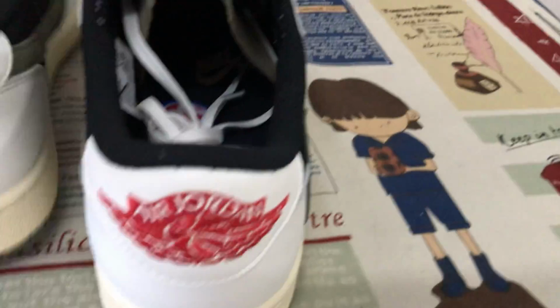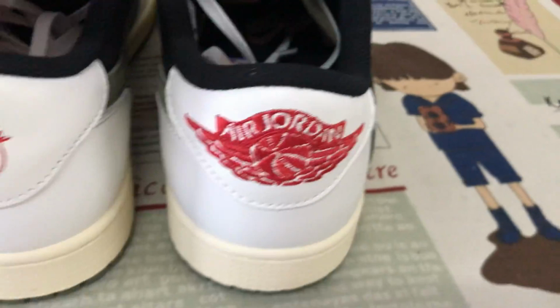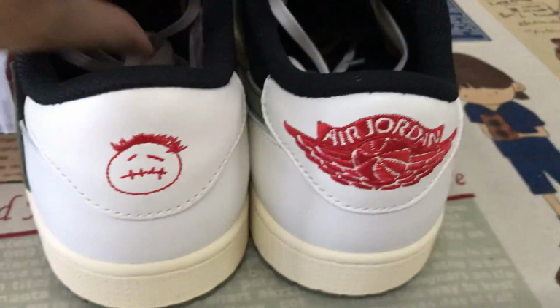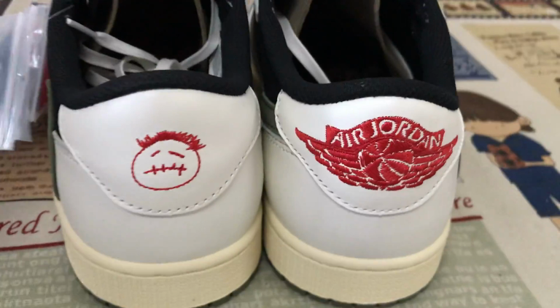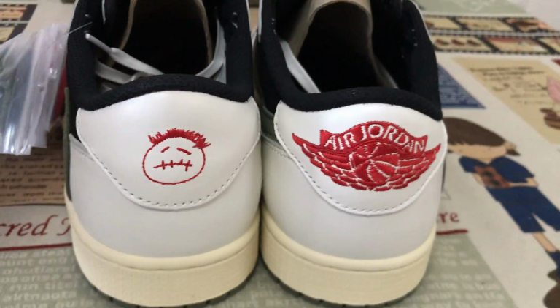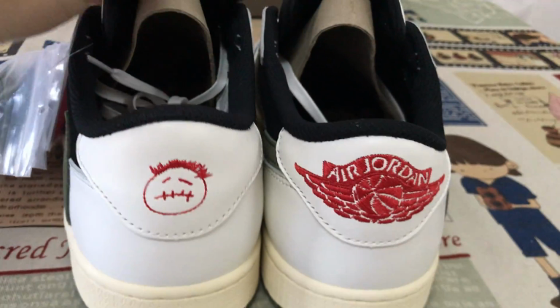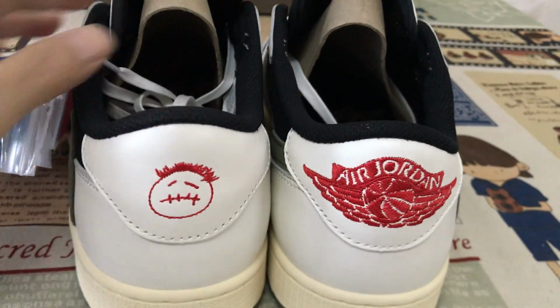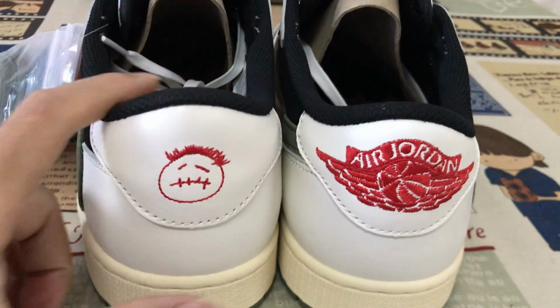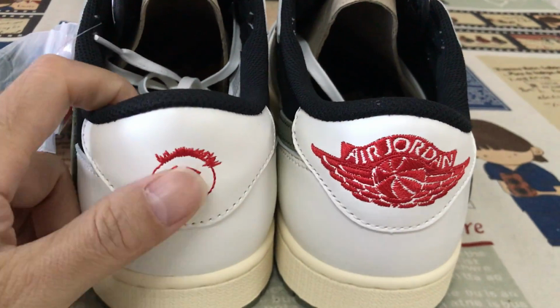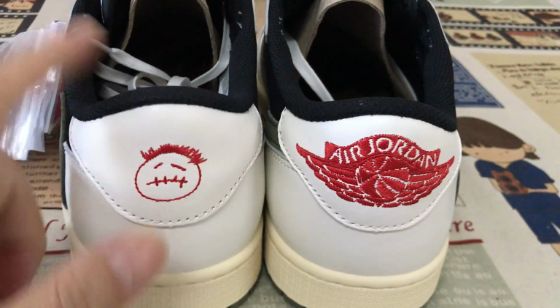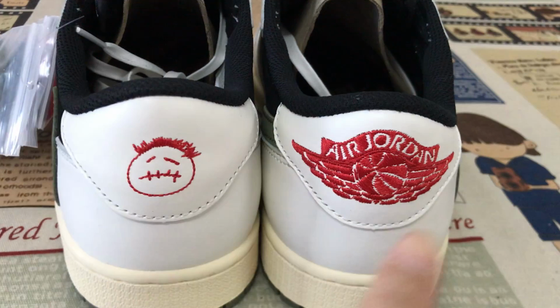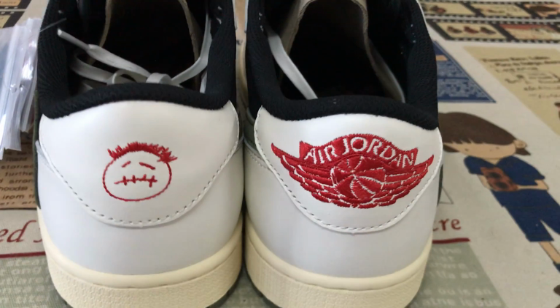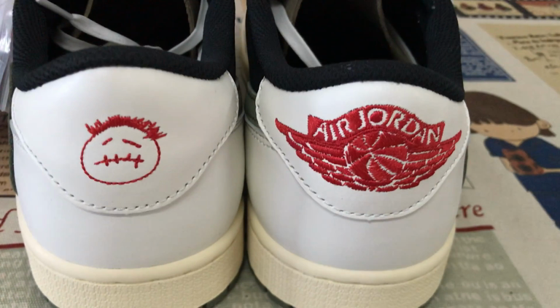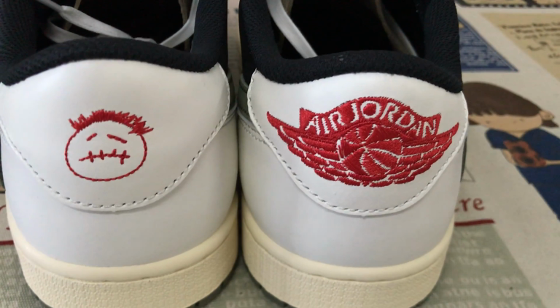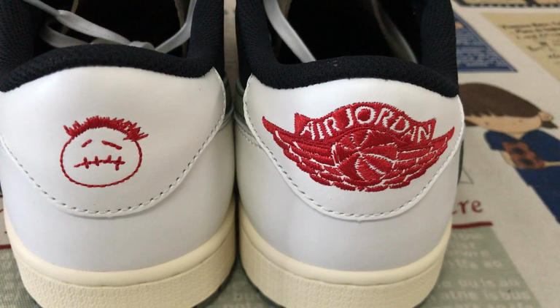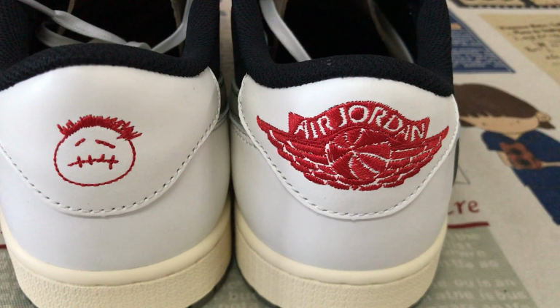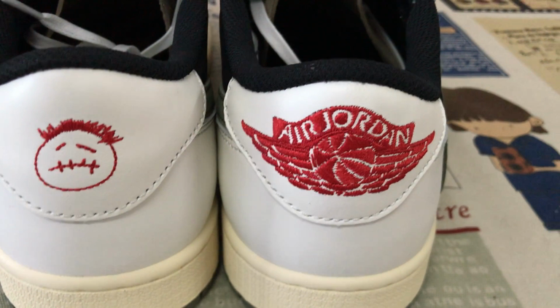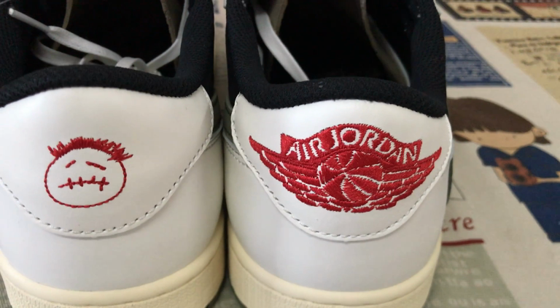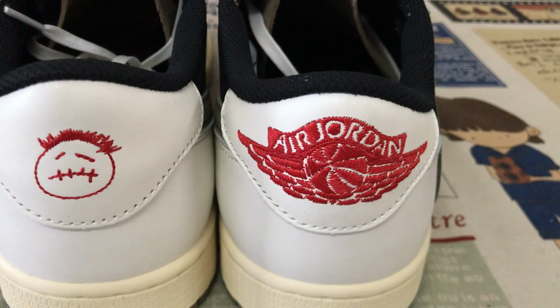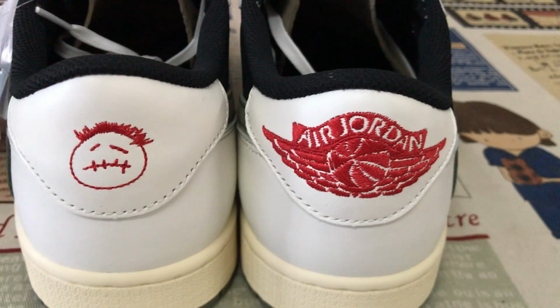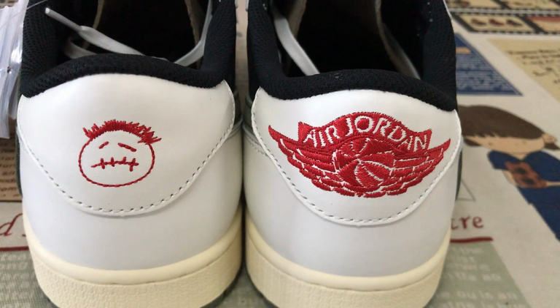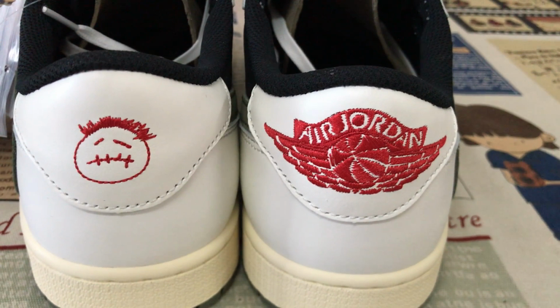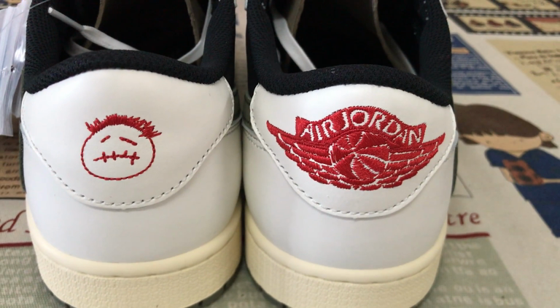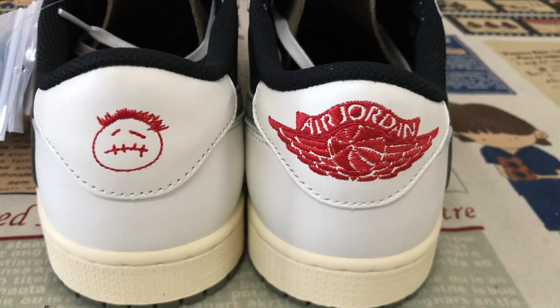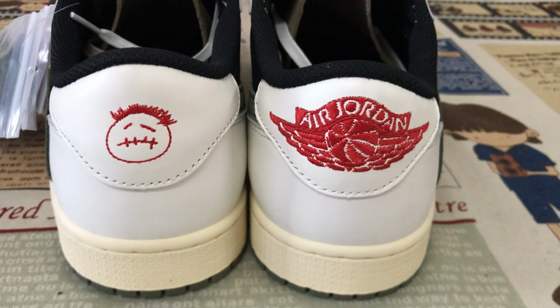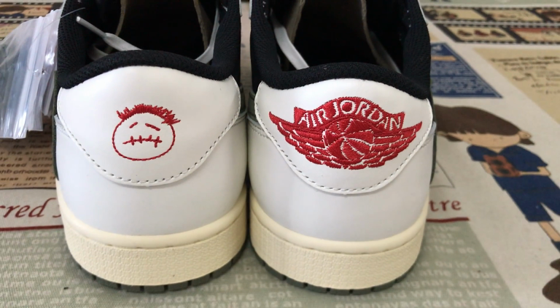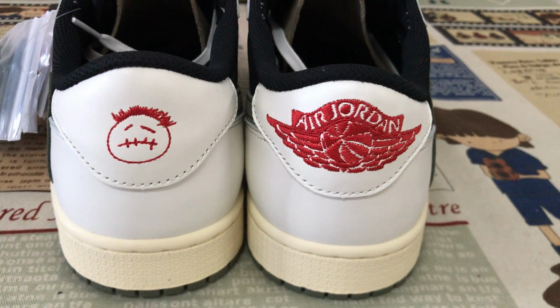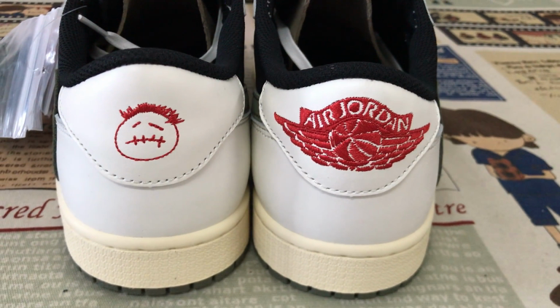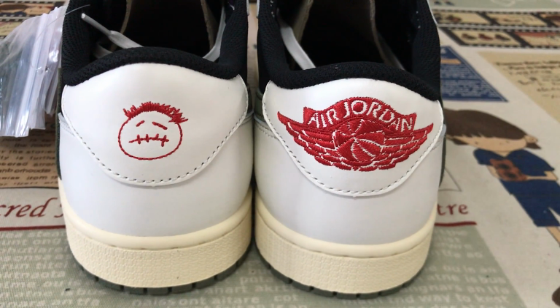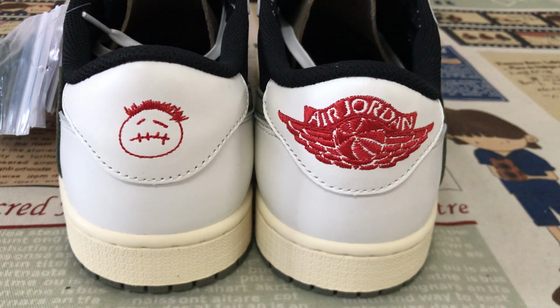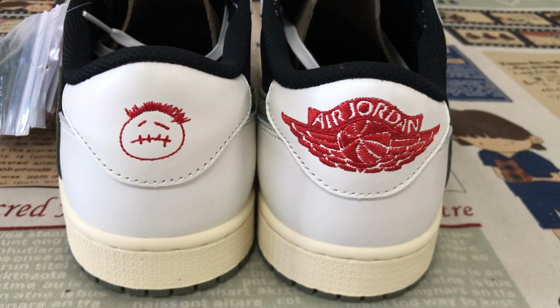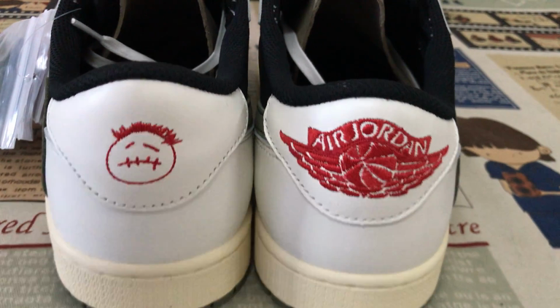On the back view, one side features the Swoosh and the other has the Jordan logo, with additional branding on the back panel.